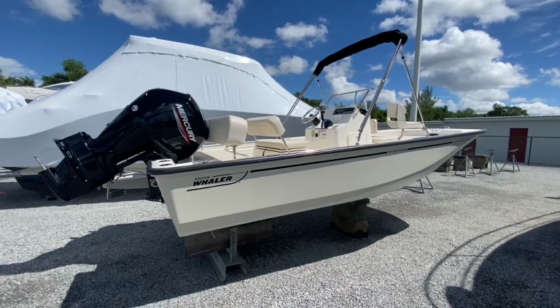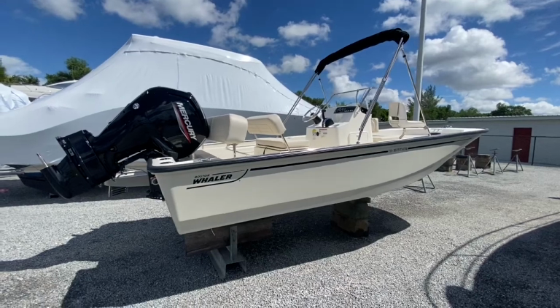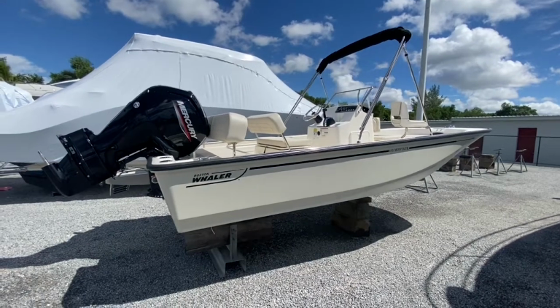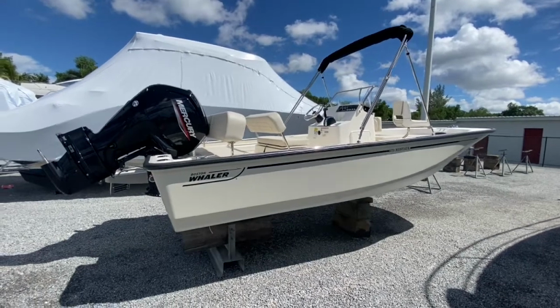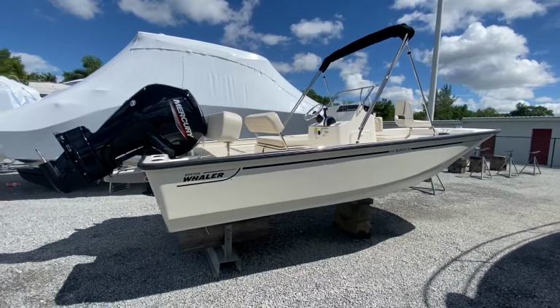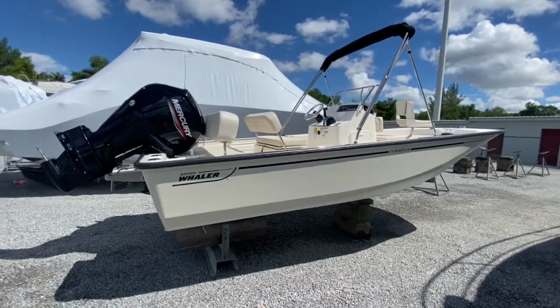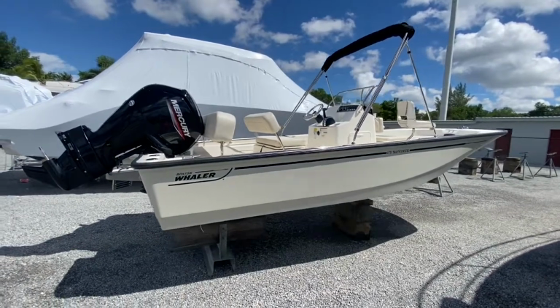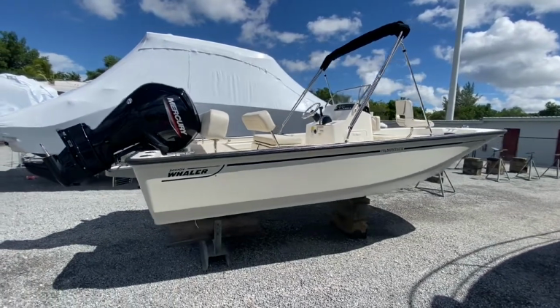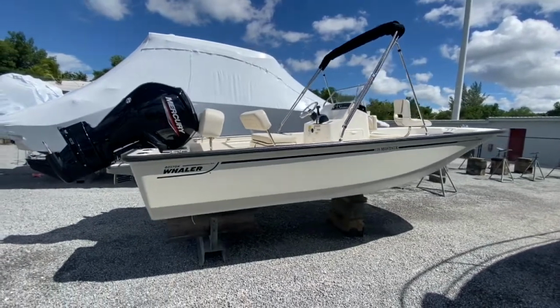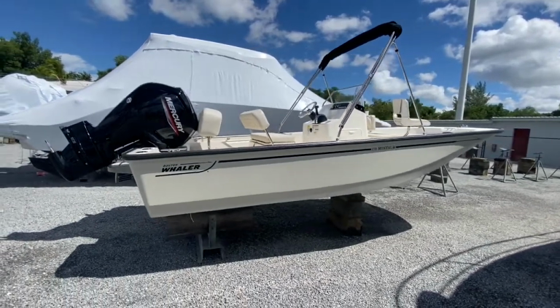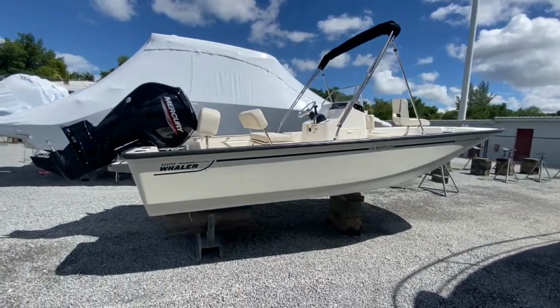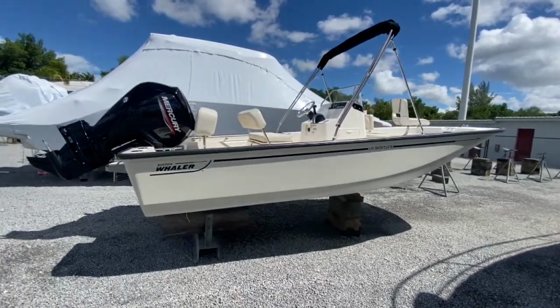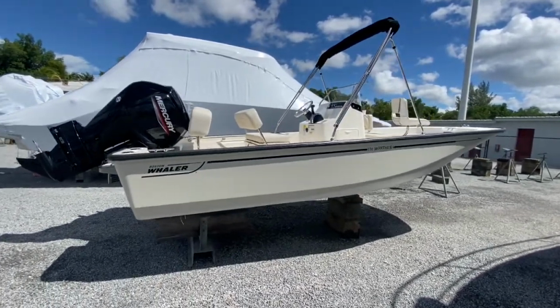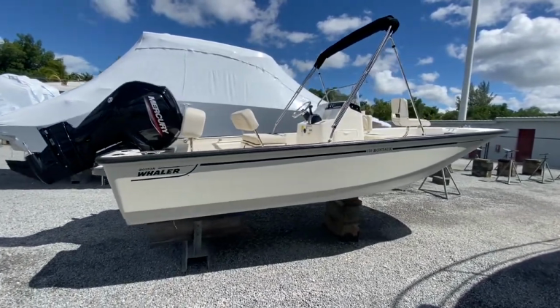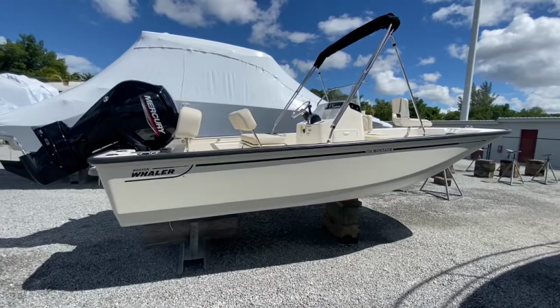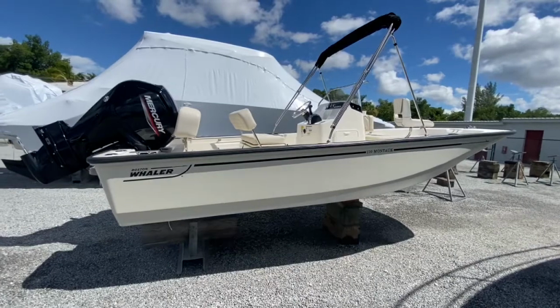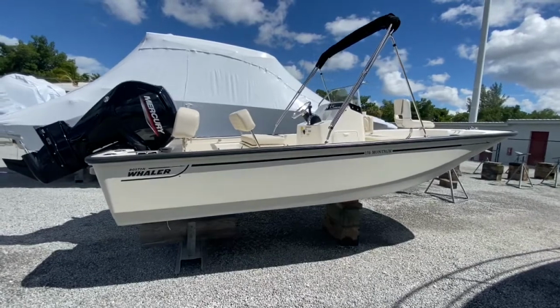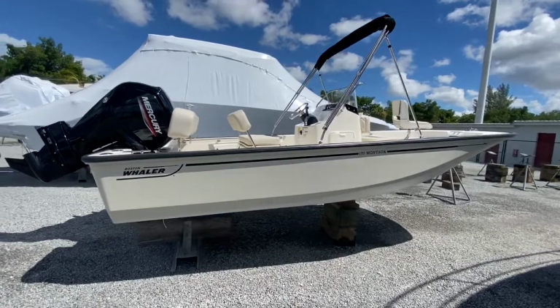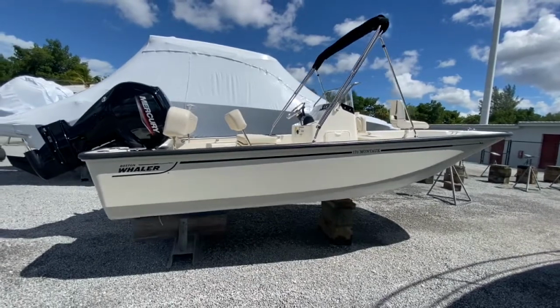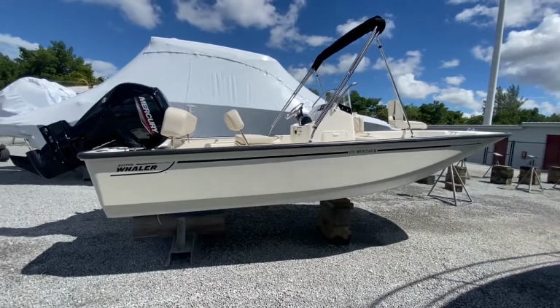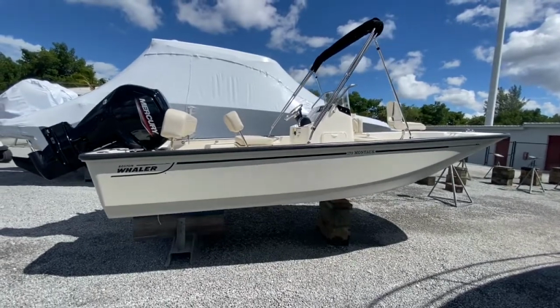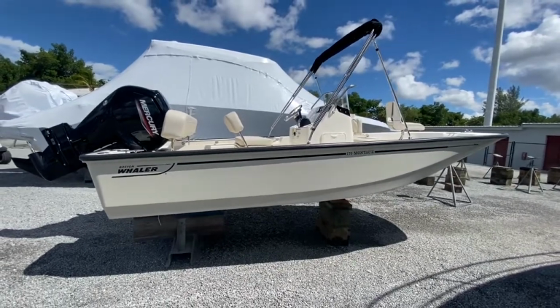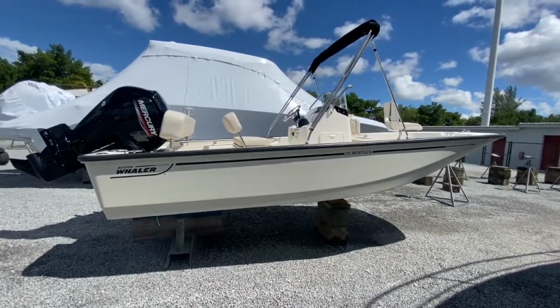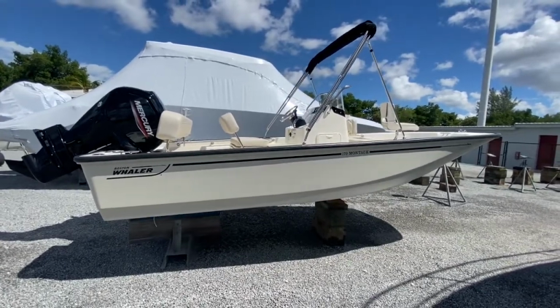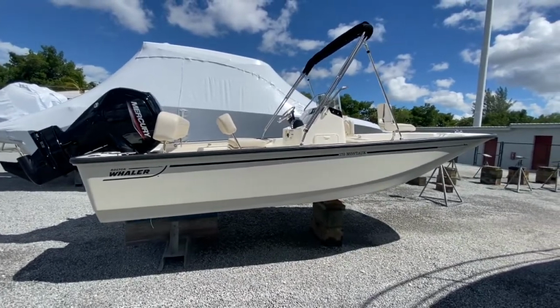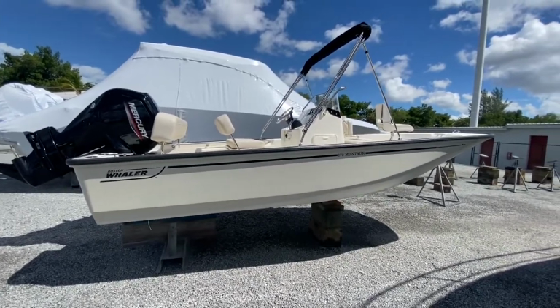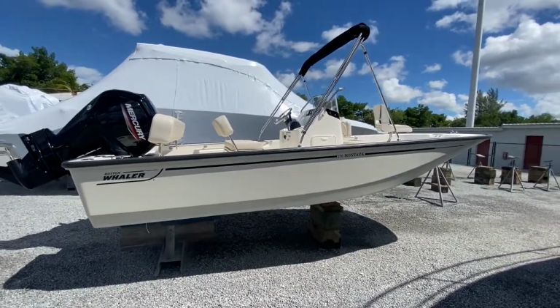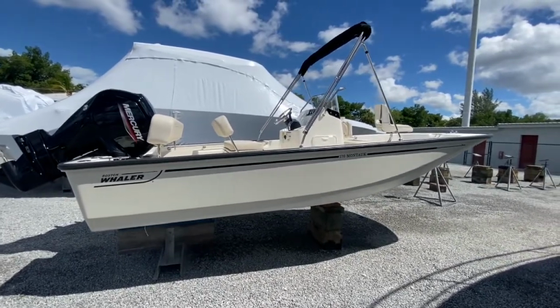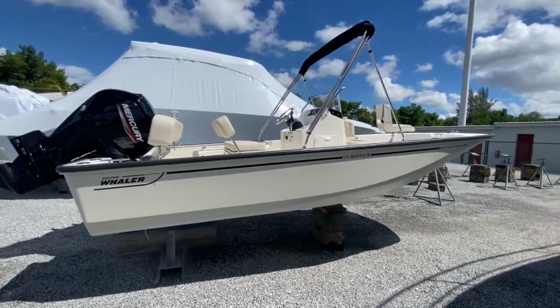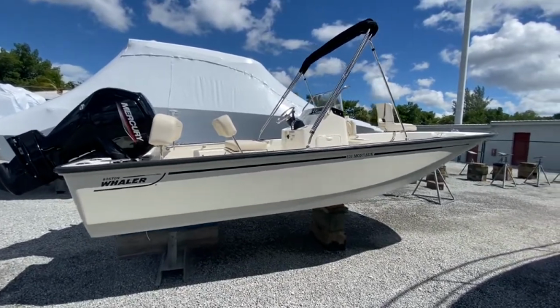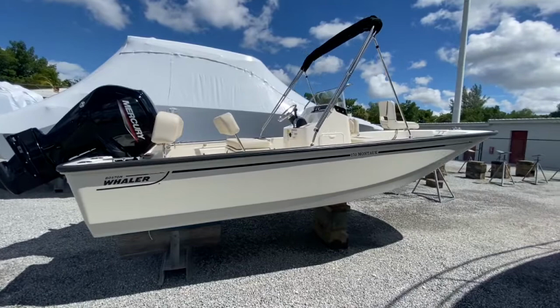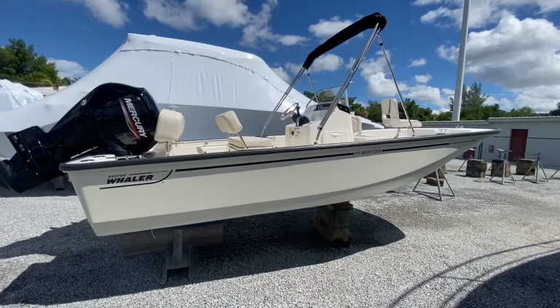Welcome to beautiful Sunny Marine Max Fort Myers. I'm here today and we're looking at a 2021 Boston Whaler 17 Montauk boat for sale.